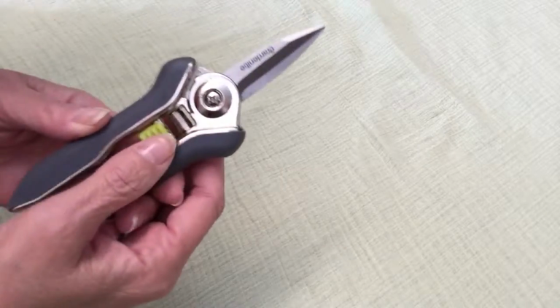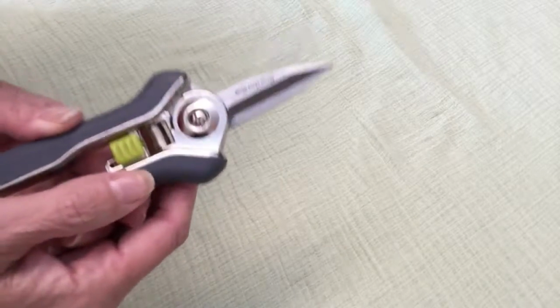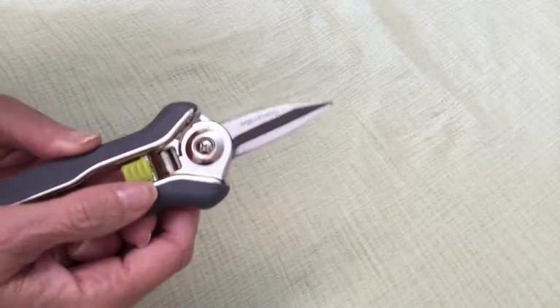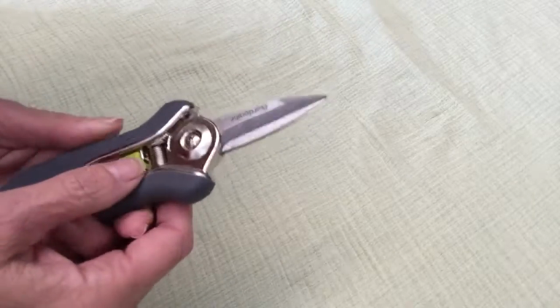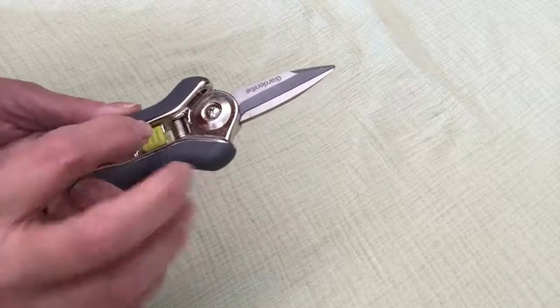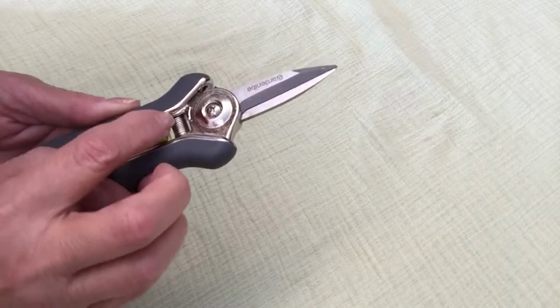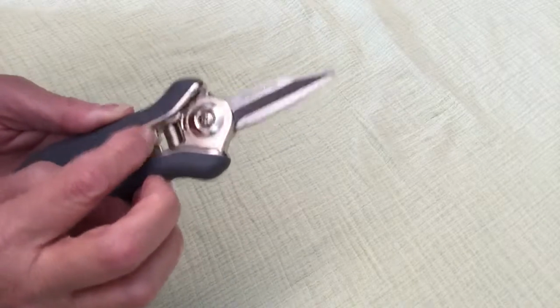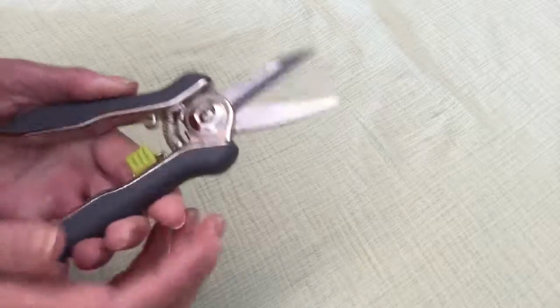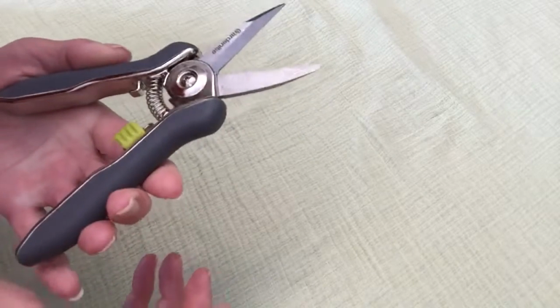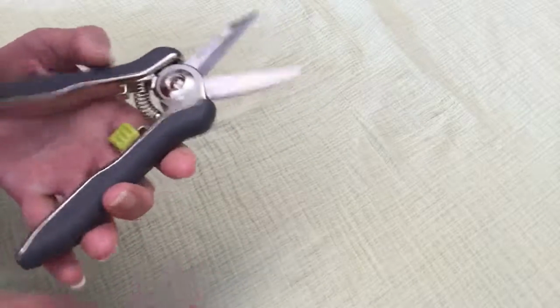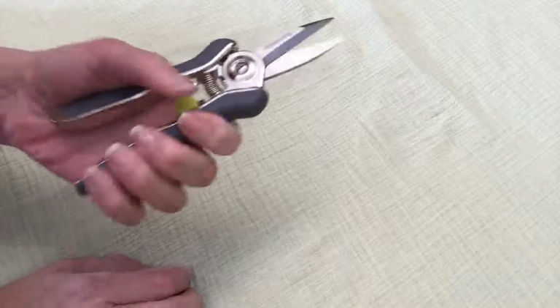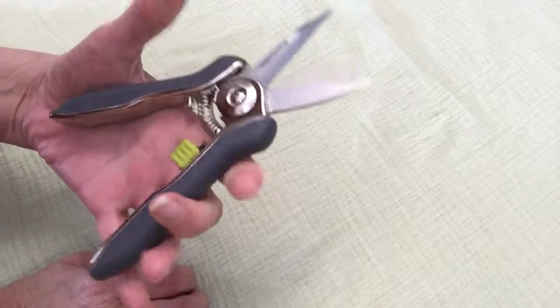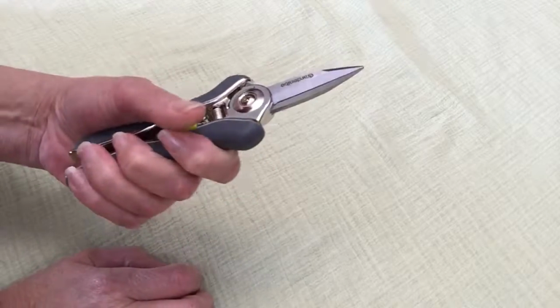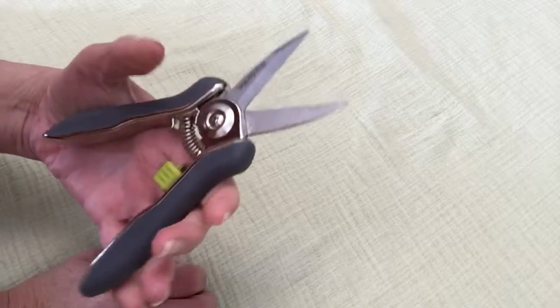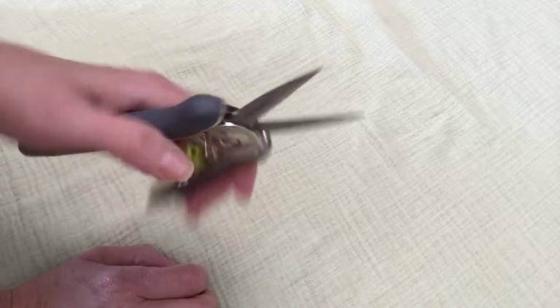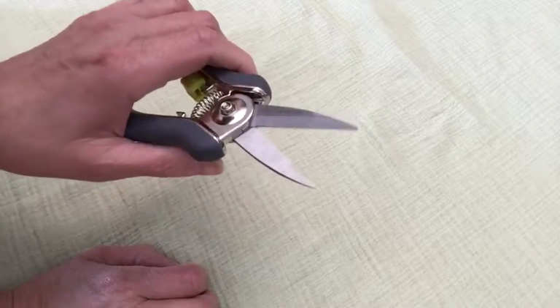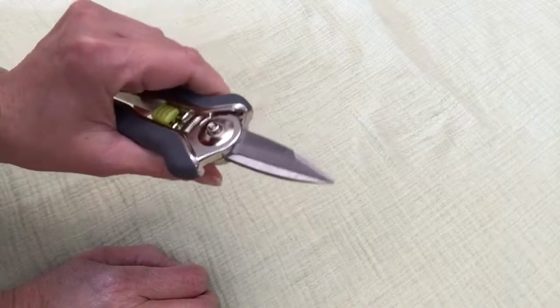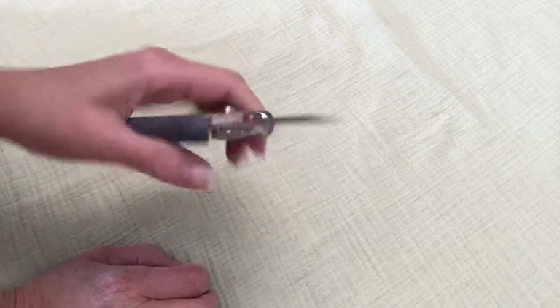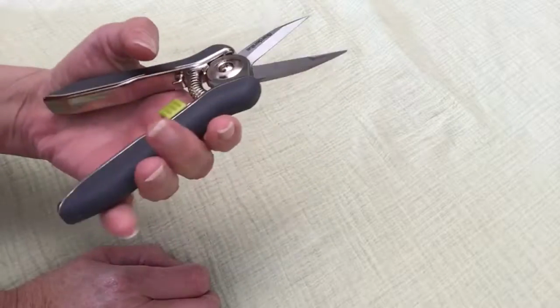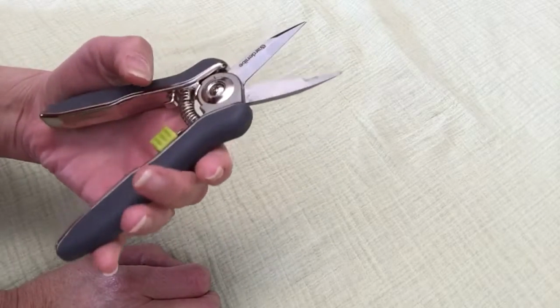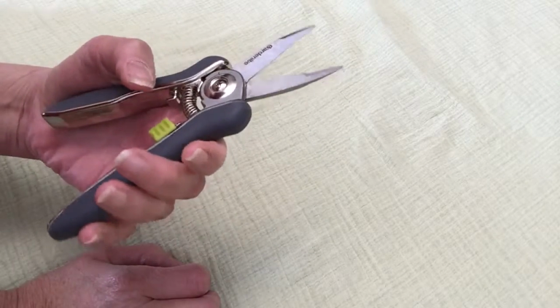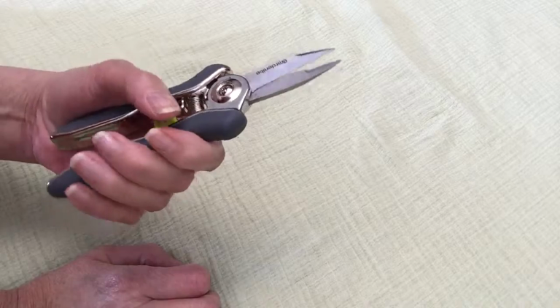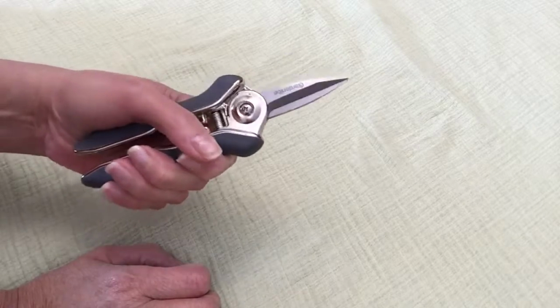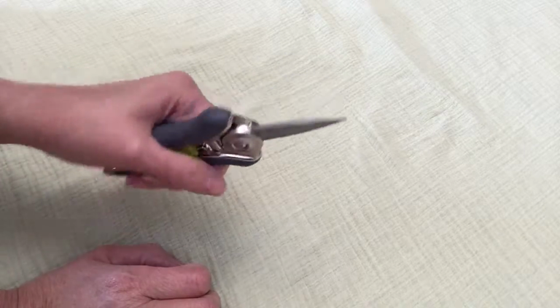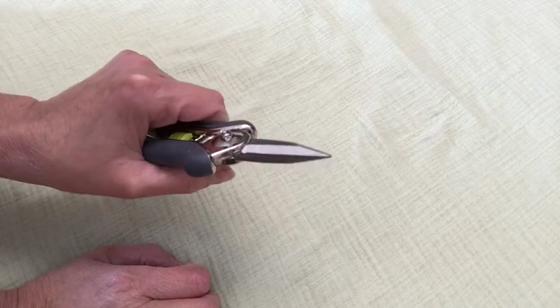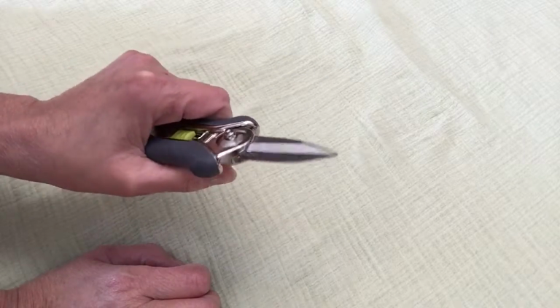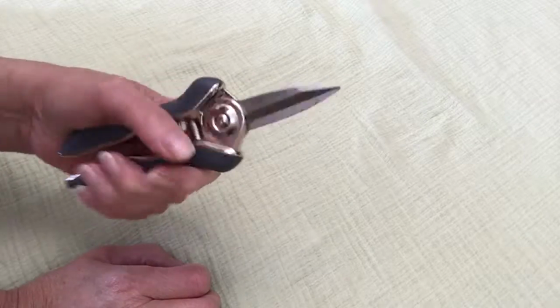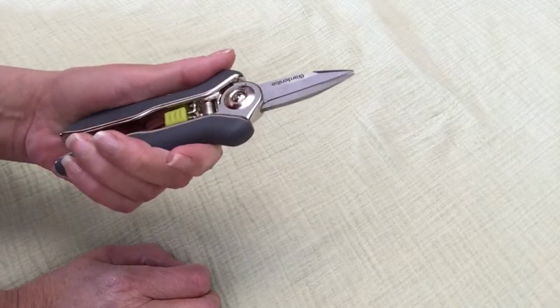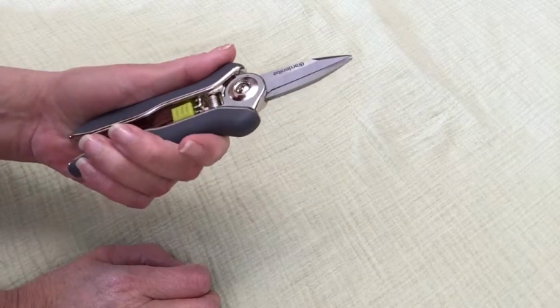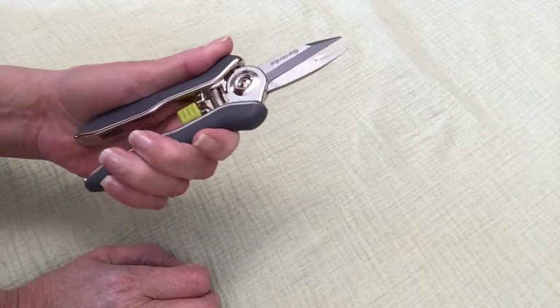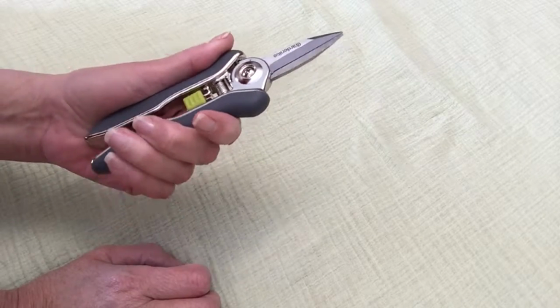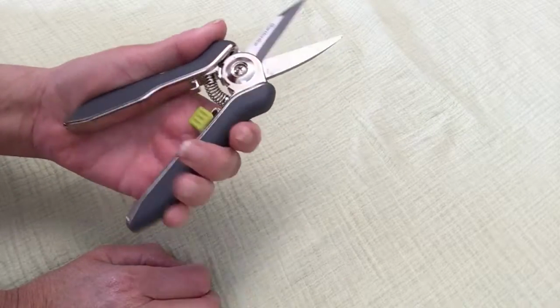Let me see if I can get them close enough where you can see. They come with a lock on the front, which I like. They fit in my hands perfectly. They're super sharp. They are pre-lubricated, and afterwards you should always wipe them down and keep them inside.